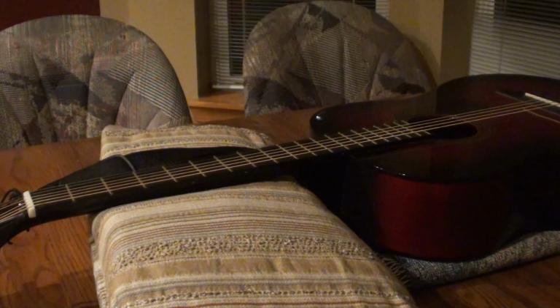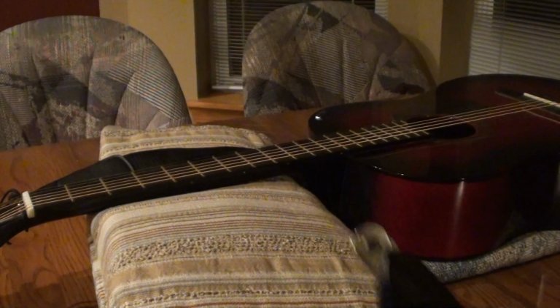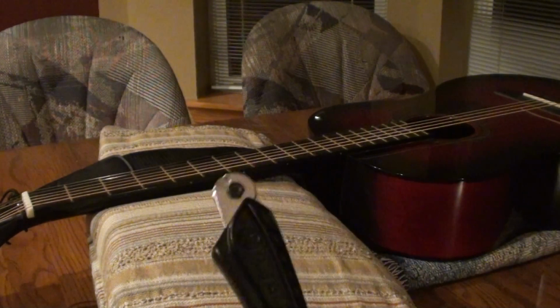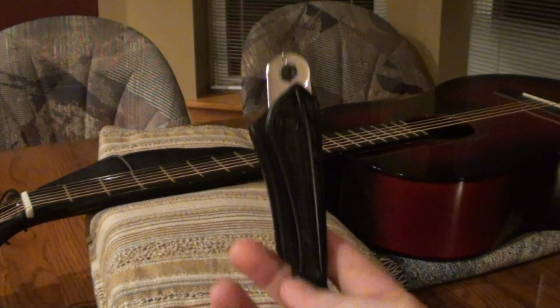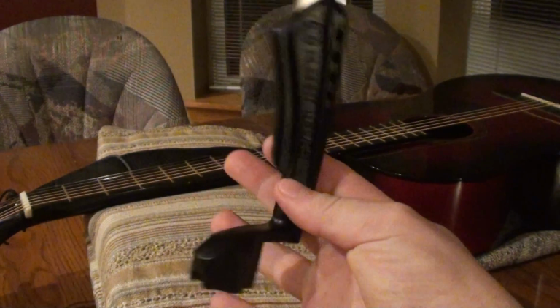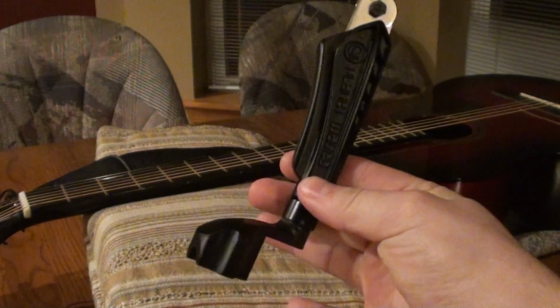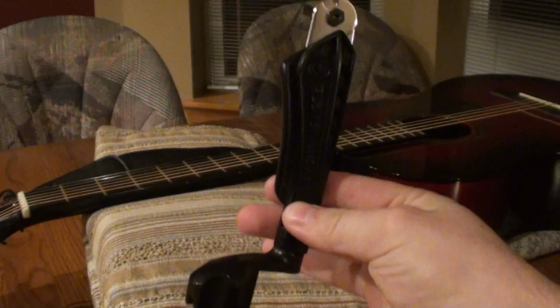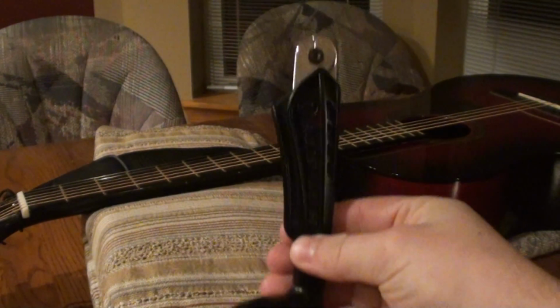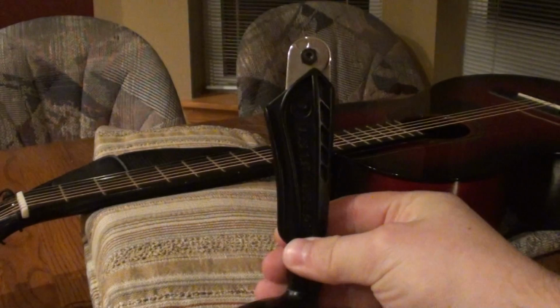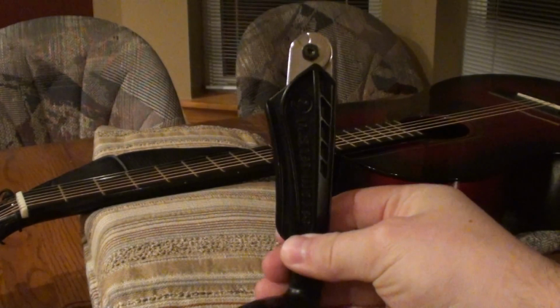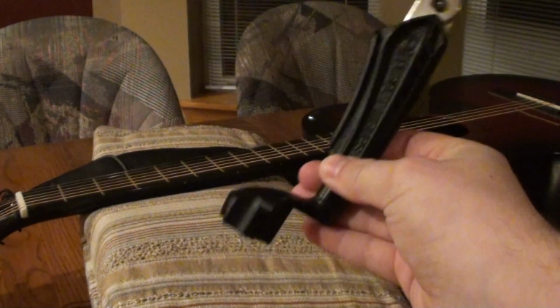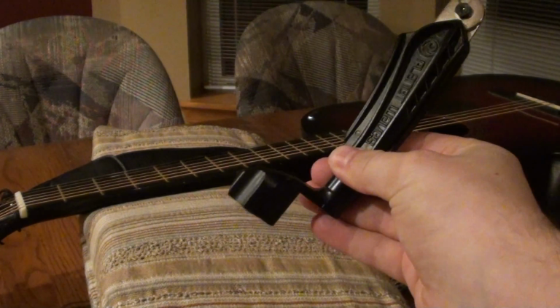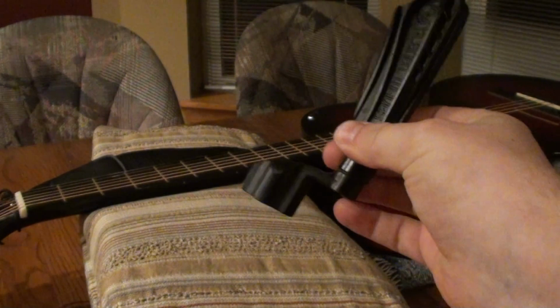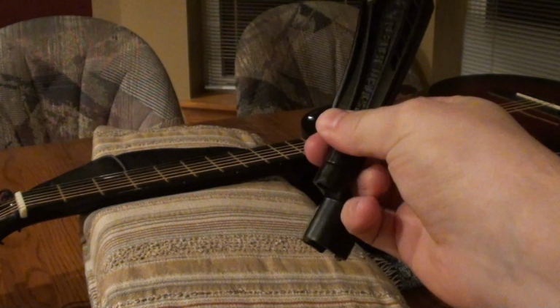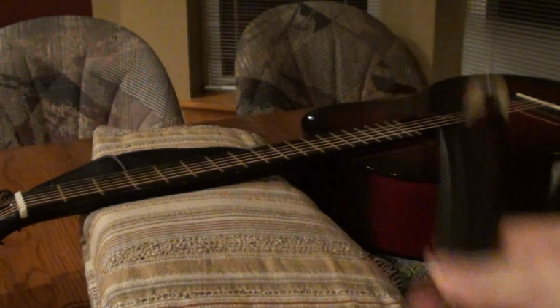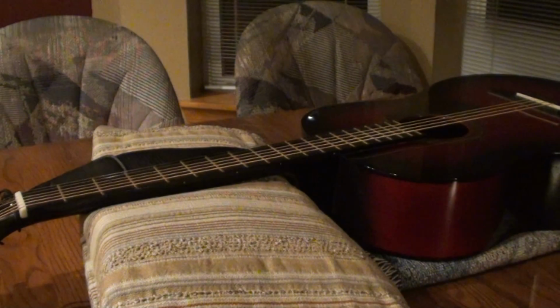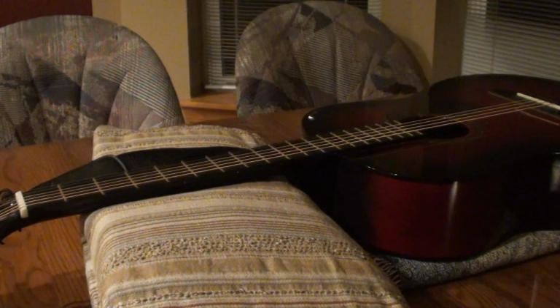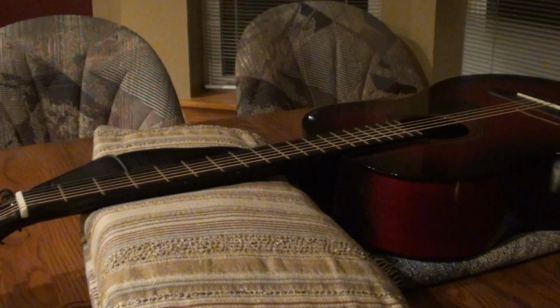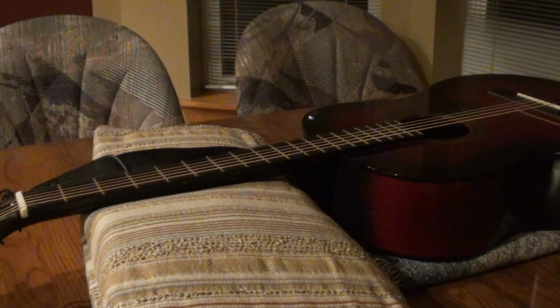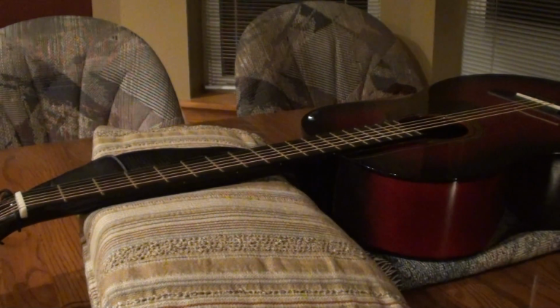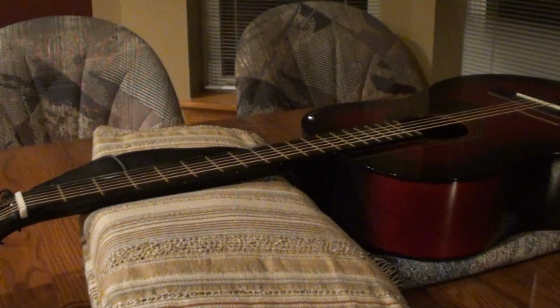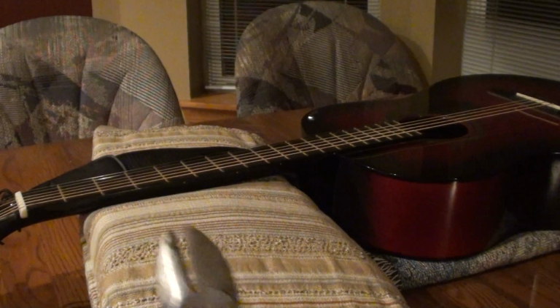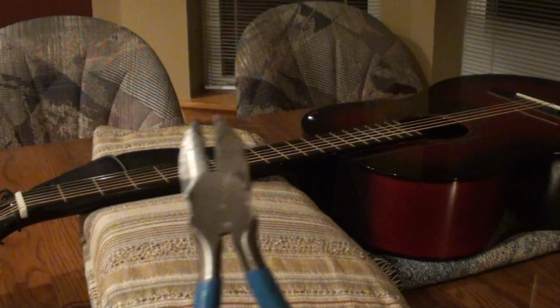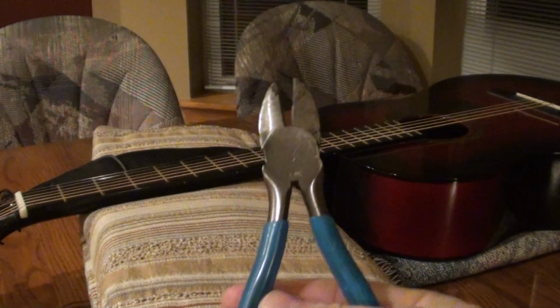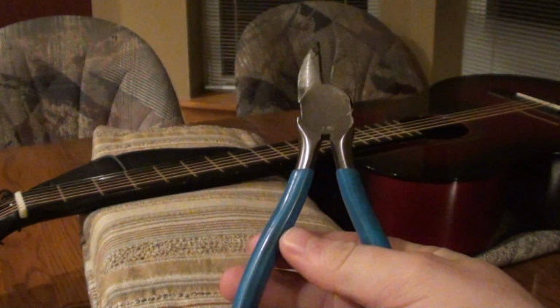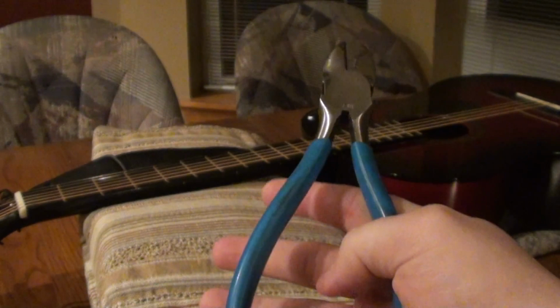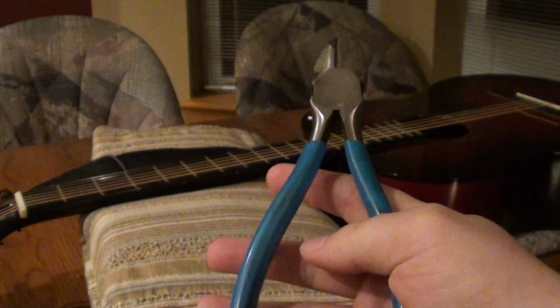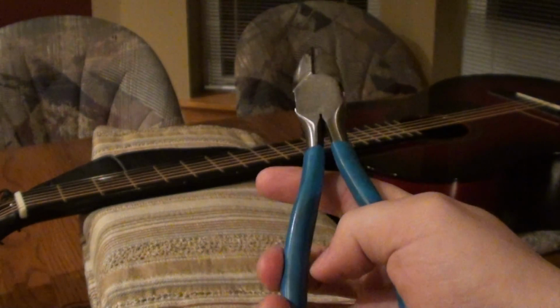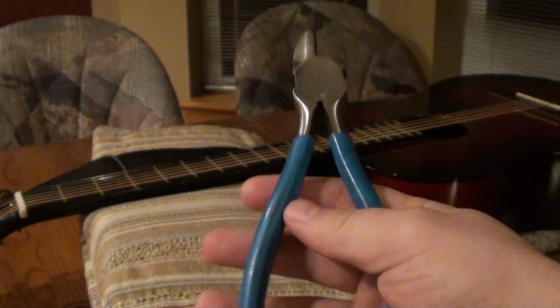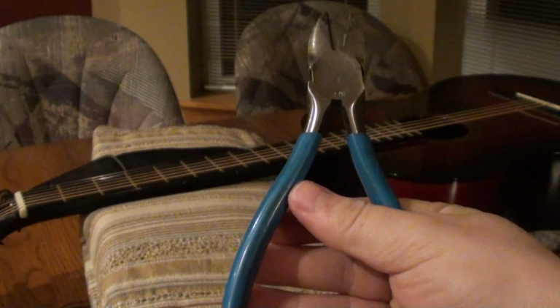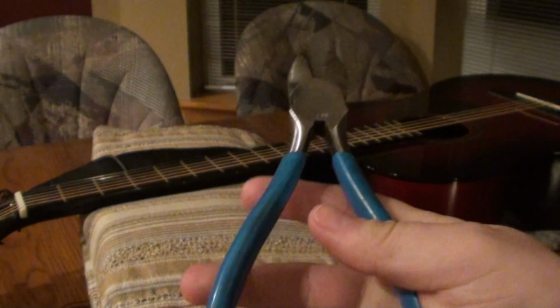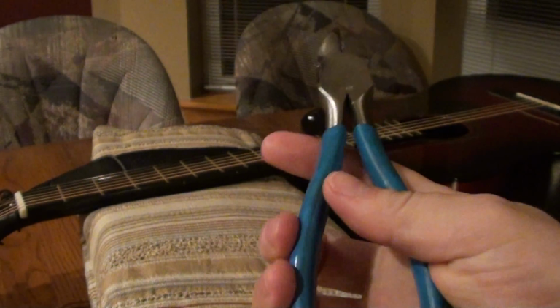If you find a pair of string cutters with a peg winder, awesome. But if you don't, to cut the strings you could just use a wire cutter. And I'm just going to use those today.